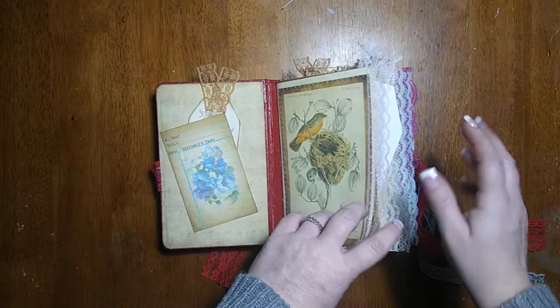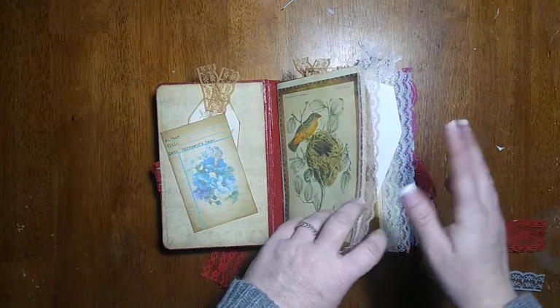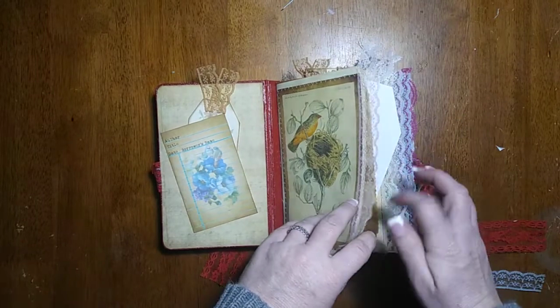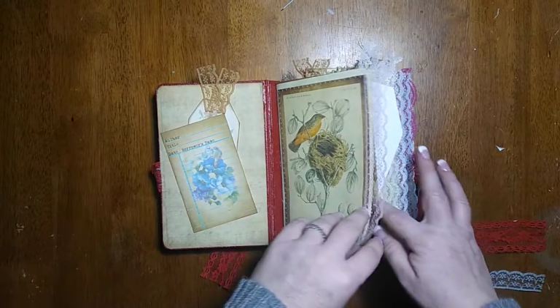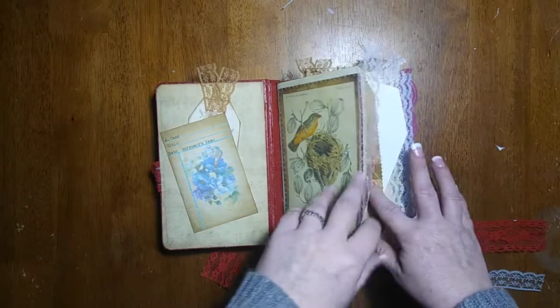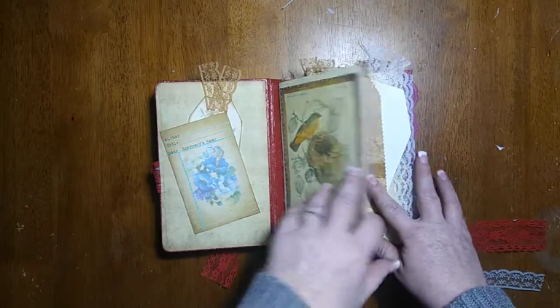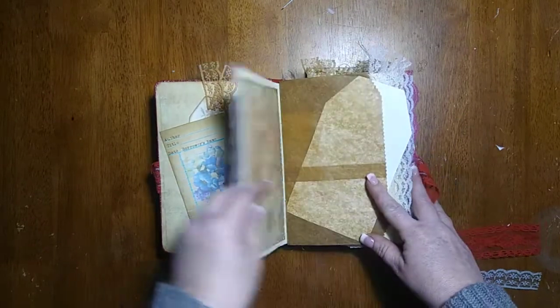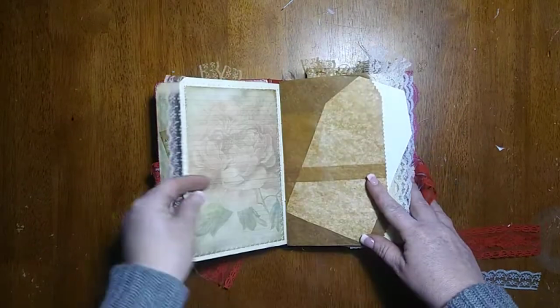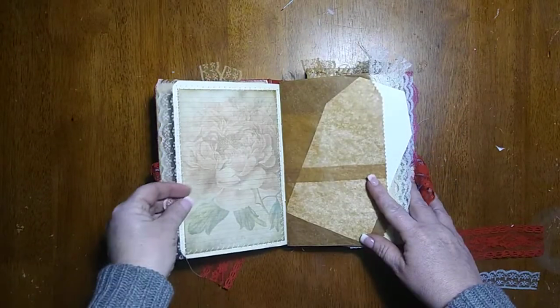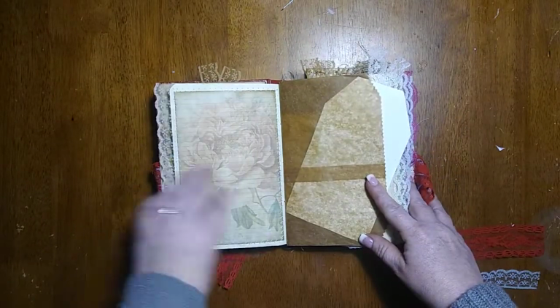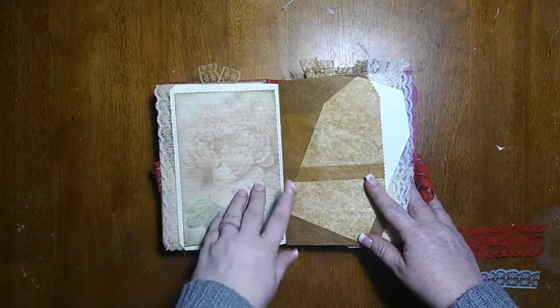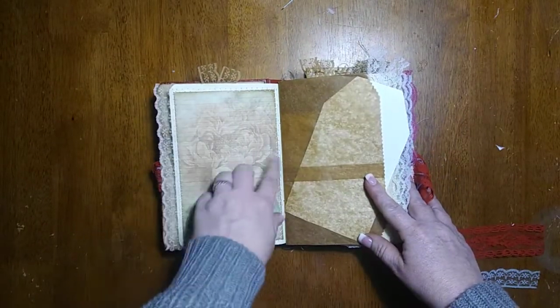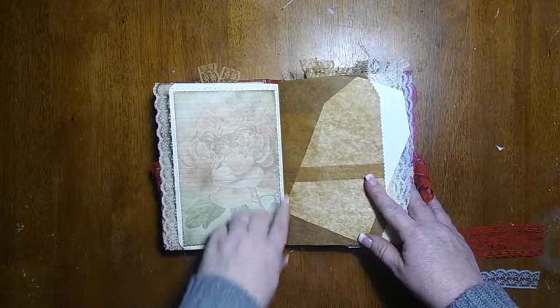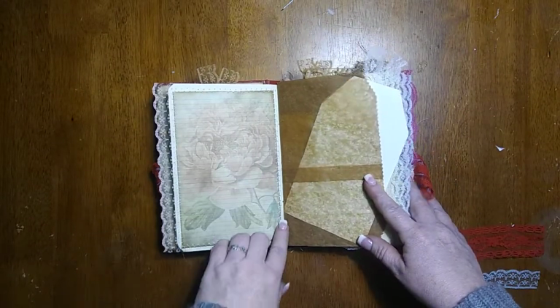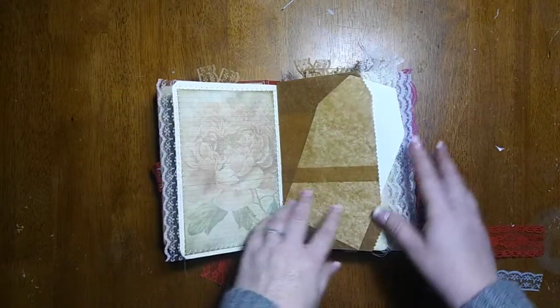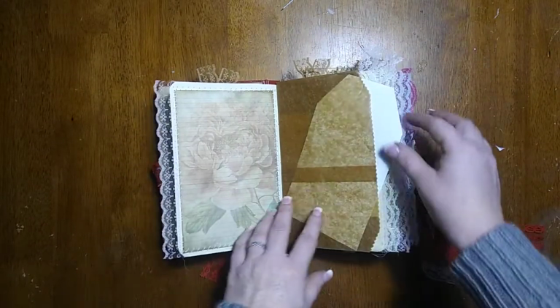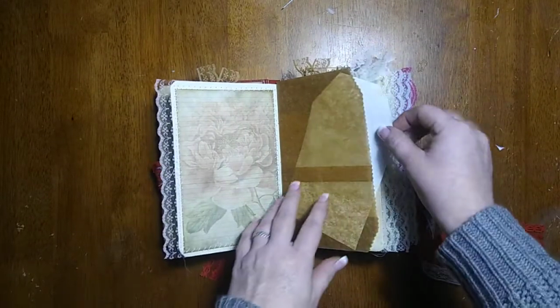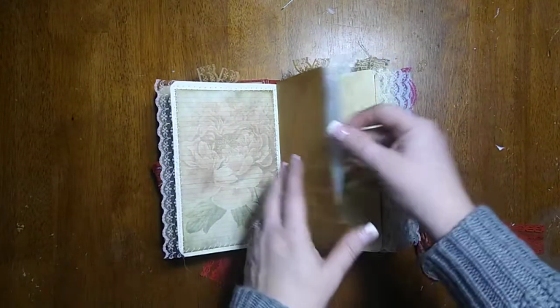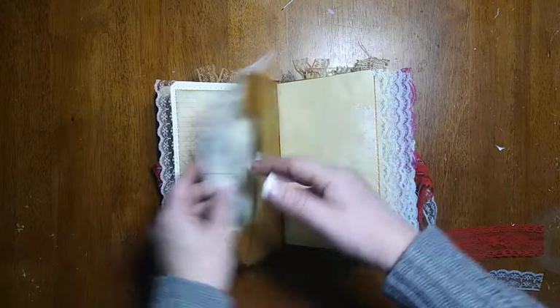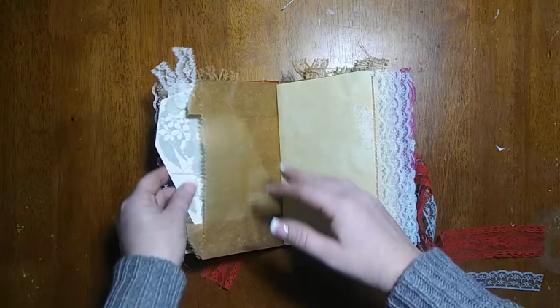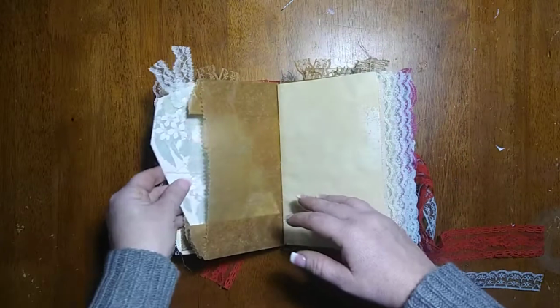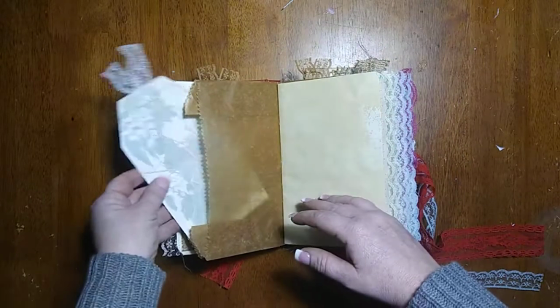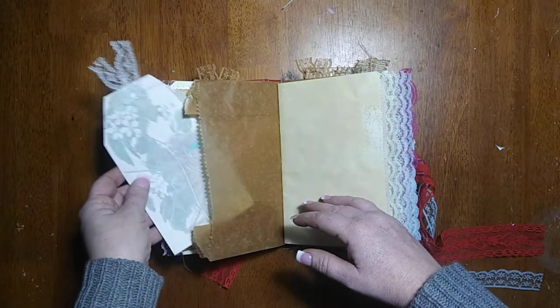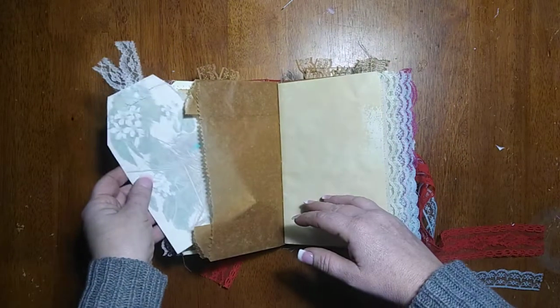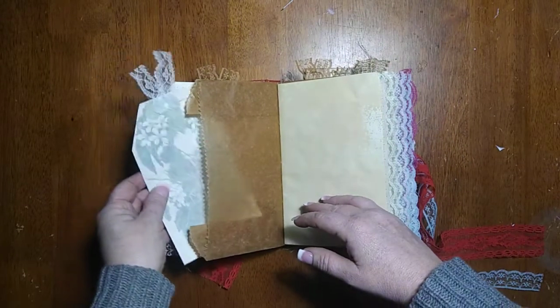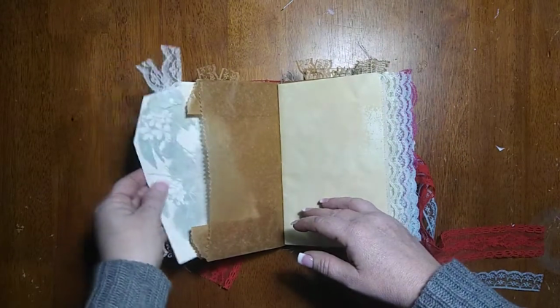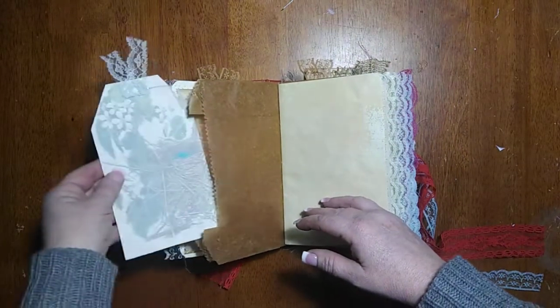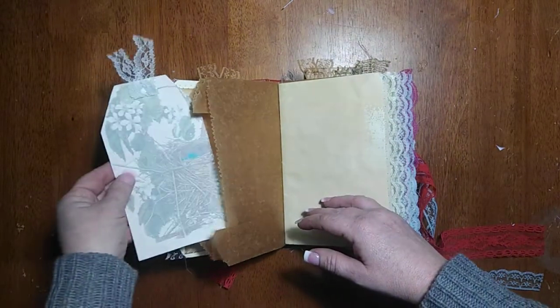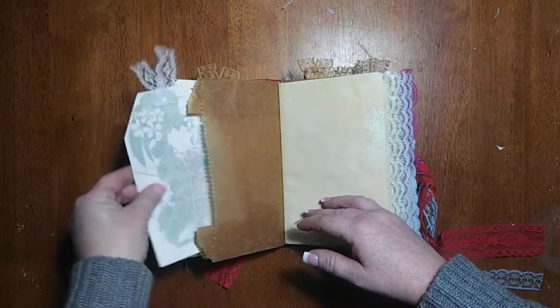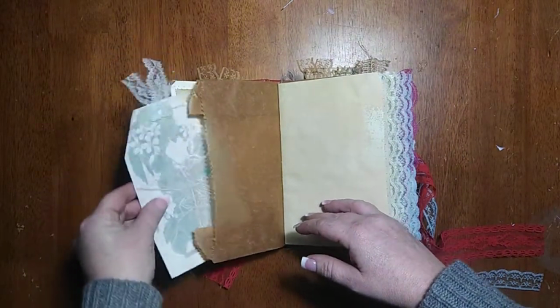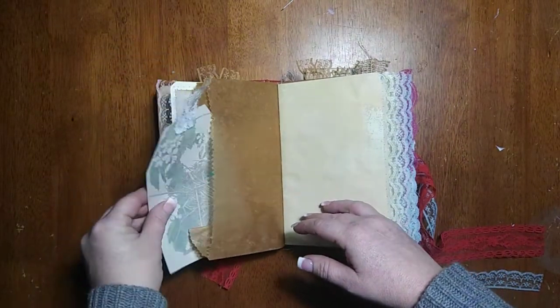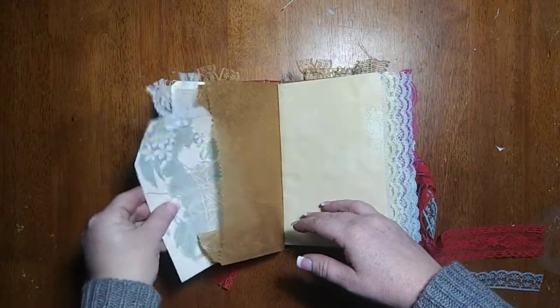These are only a few of the pages honestly that are in the vintage spring kits and it is kind of a mix of both kits.